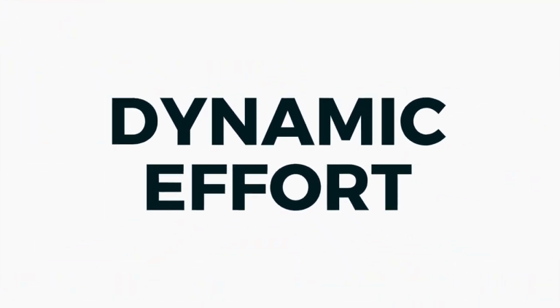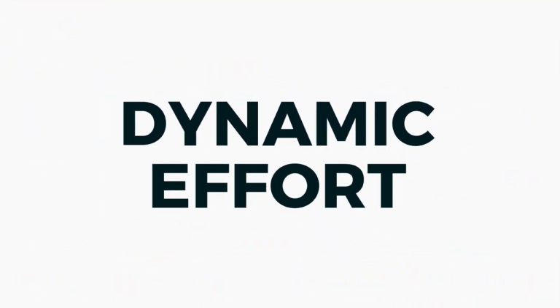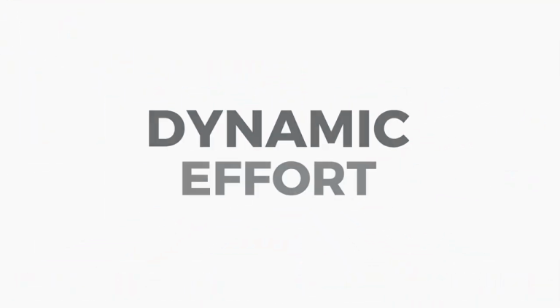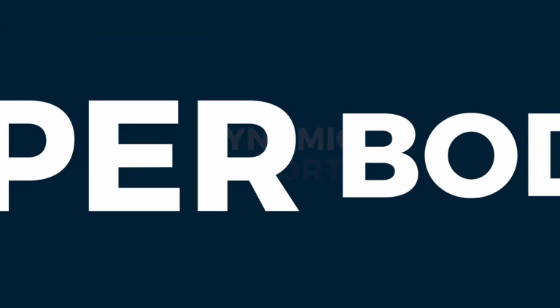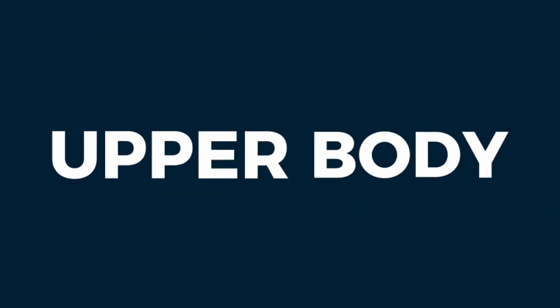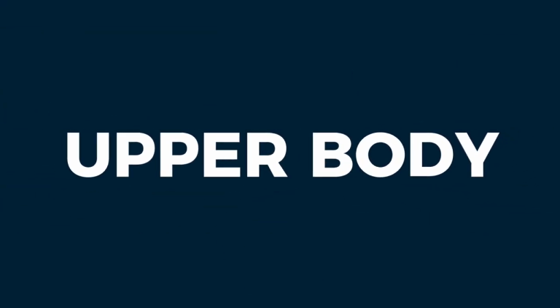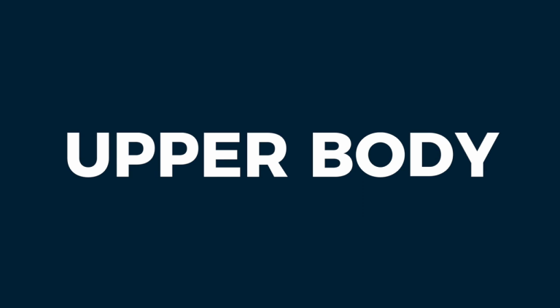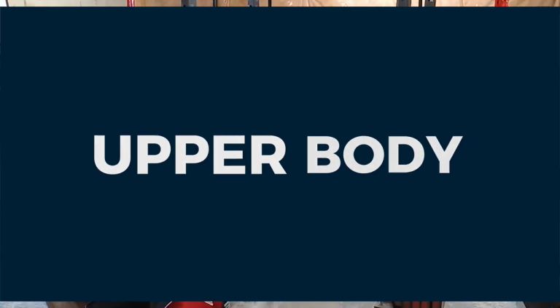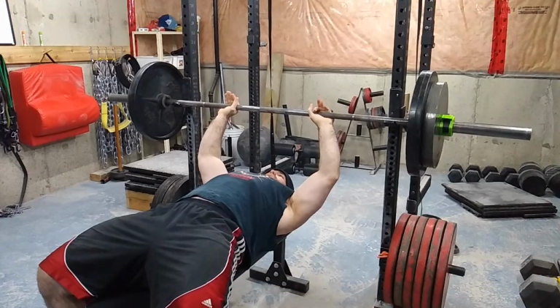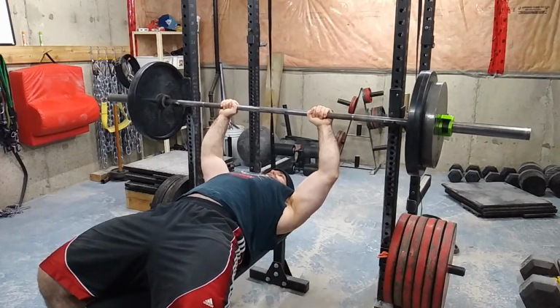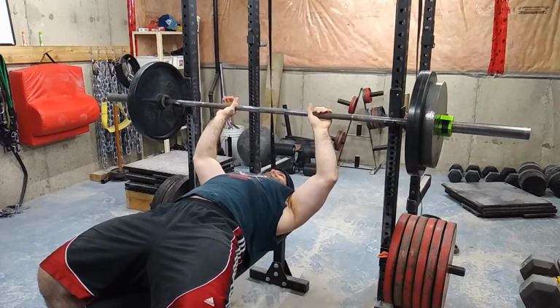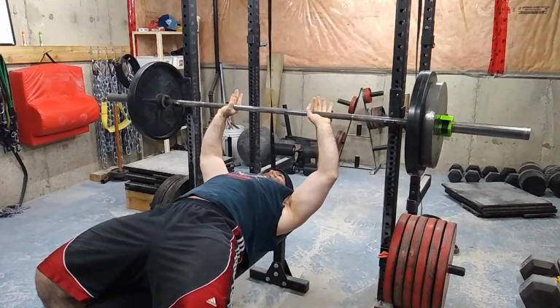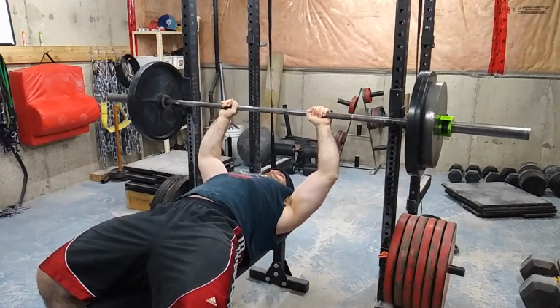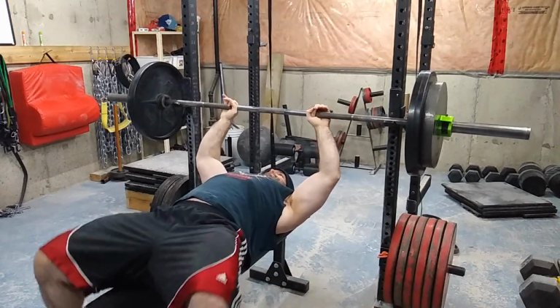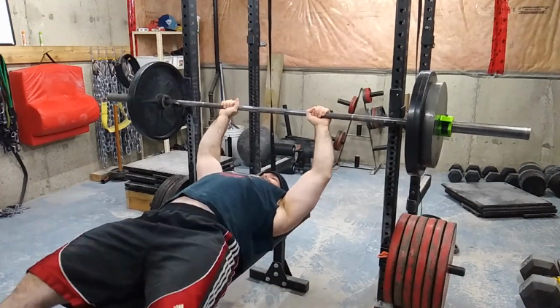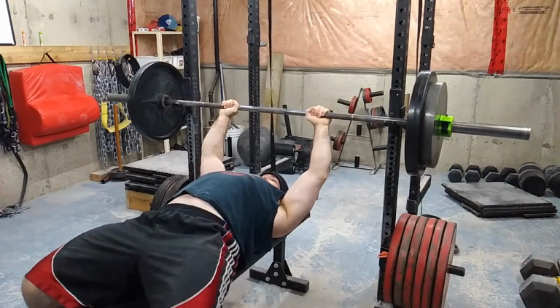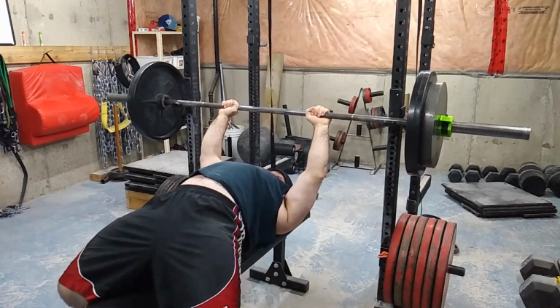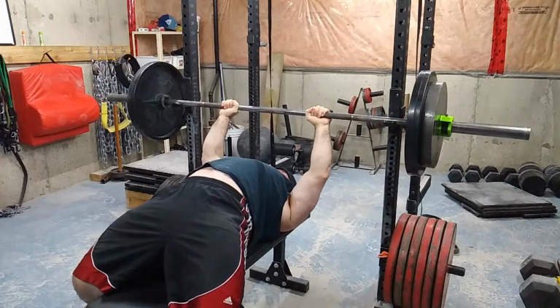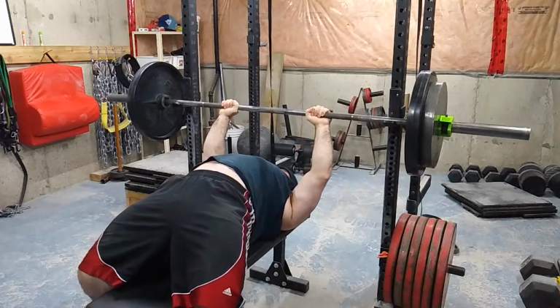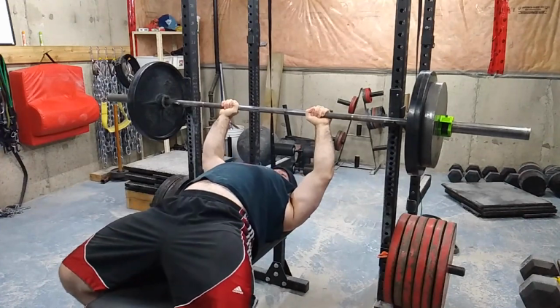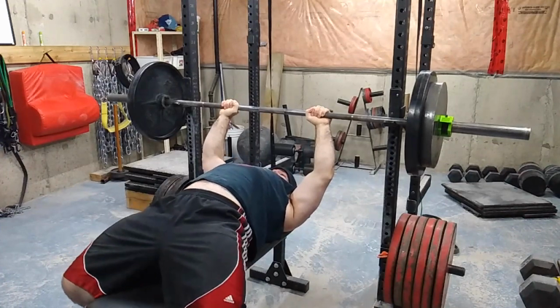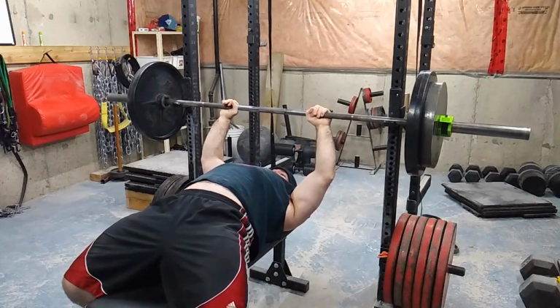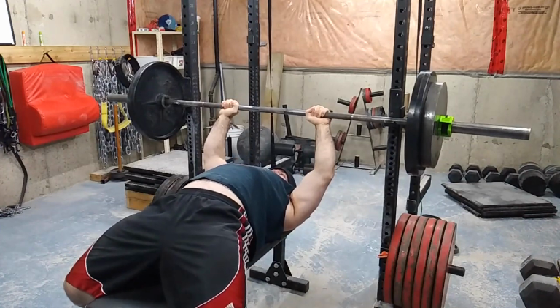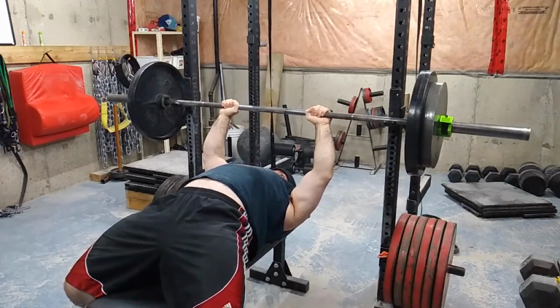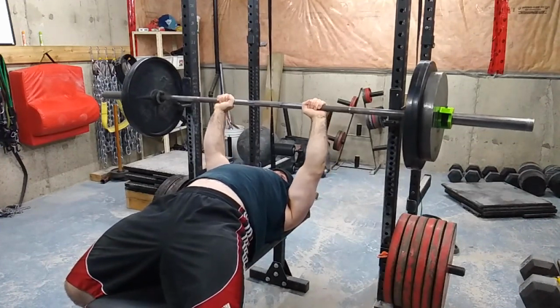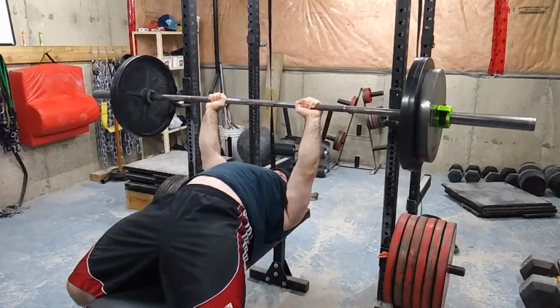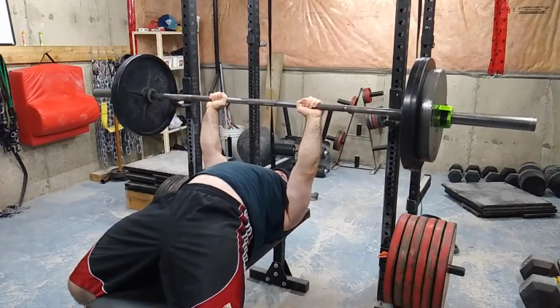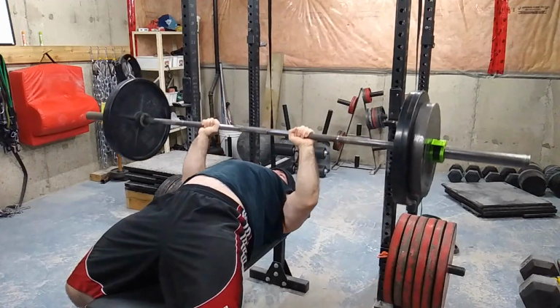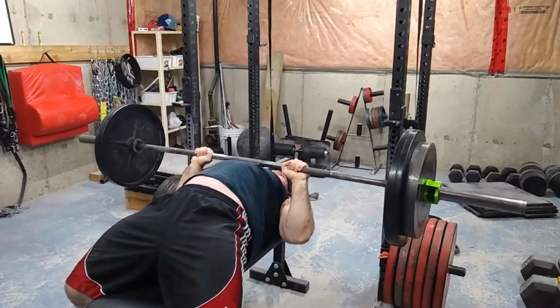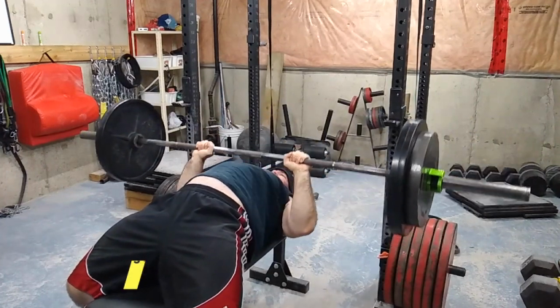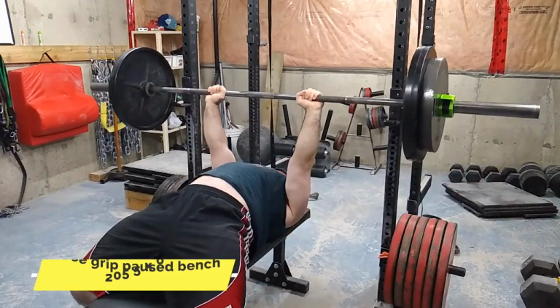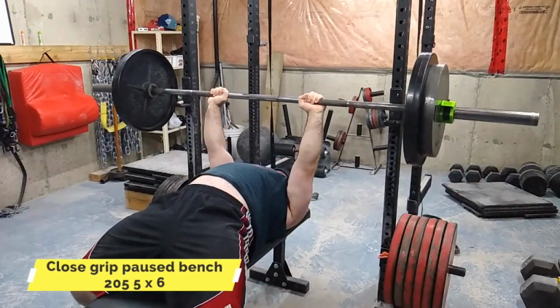Yo, what's up everyone, welcome to another episode of the Strength Classroom. Today I'm showing you my dynamic effort upper body workout. Right now I'm not doing any bands, any chains, nothing fancy — I'm trying a new cycle.